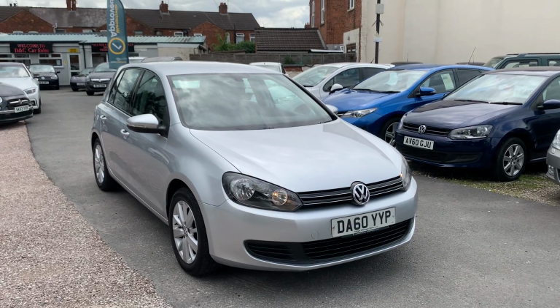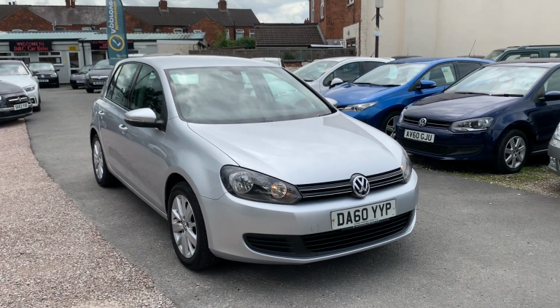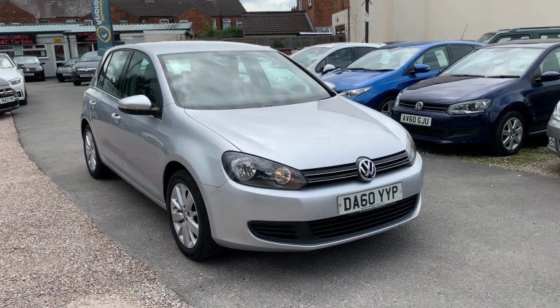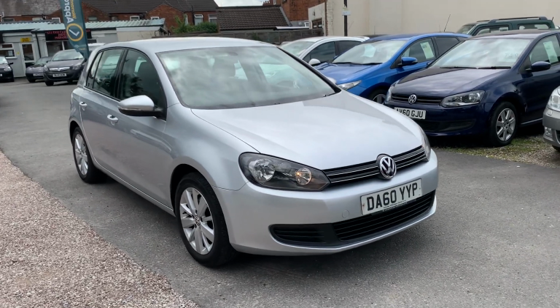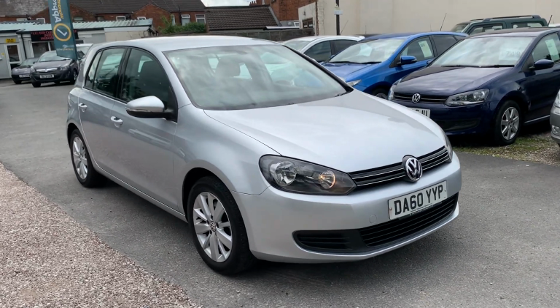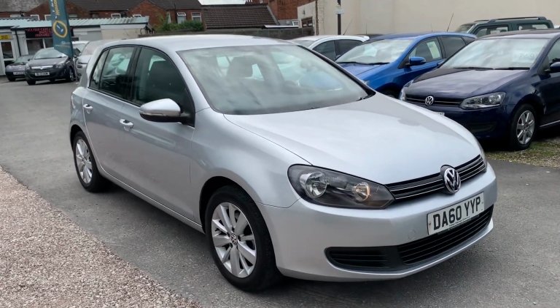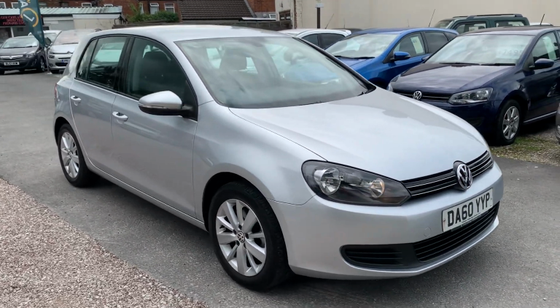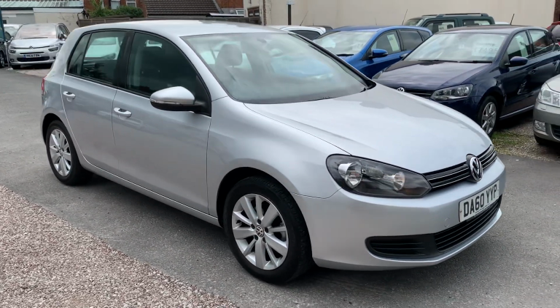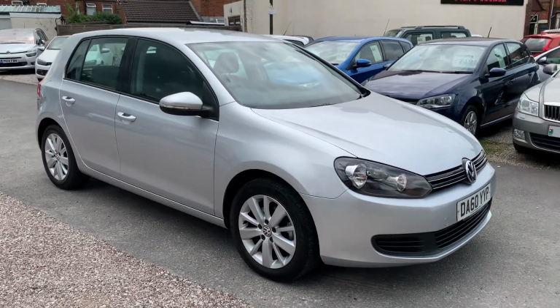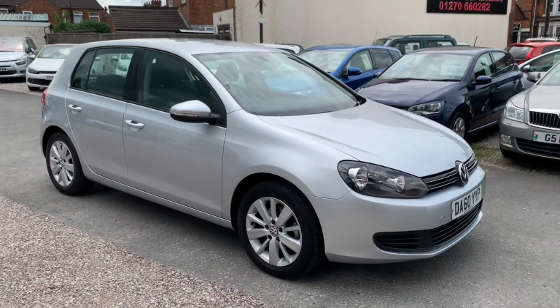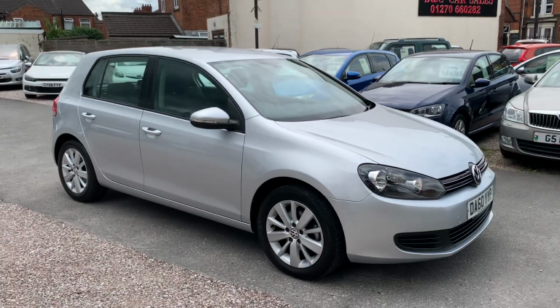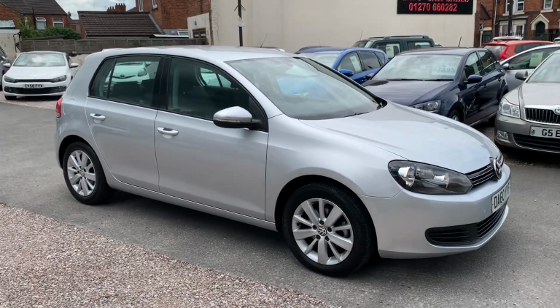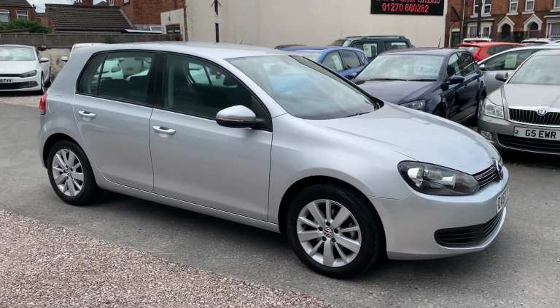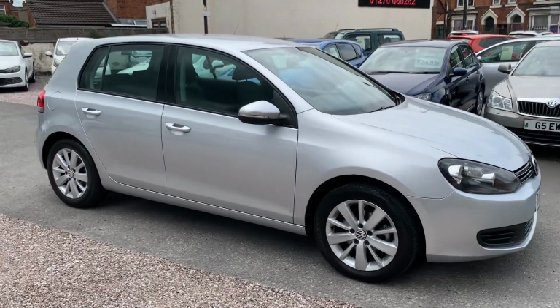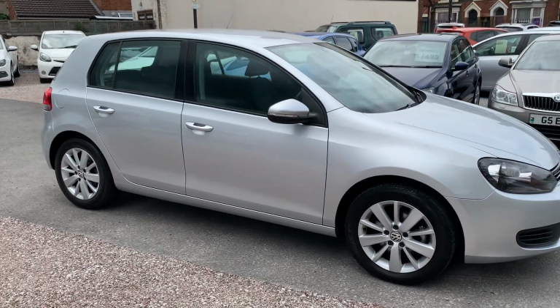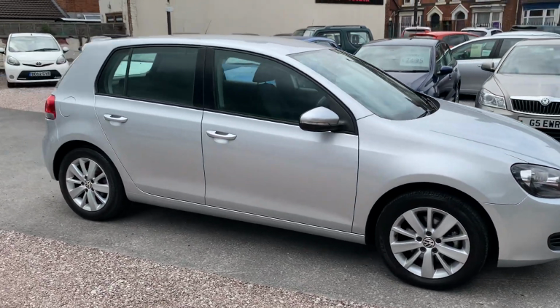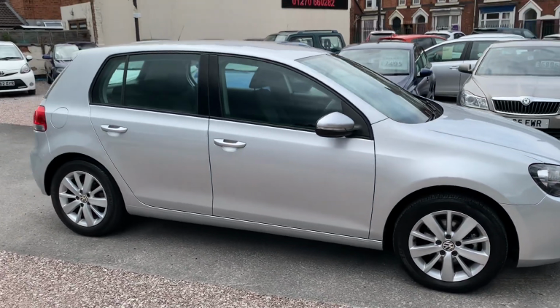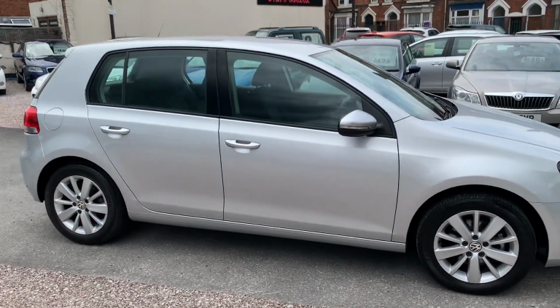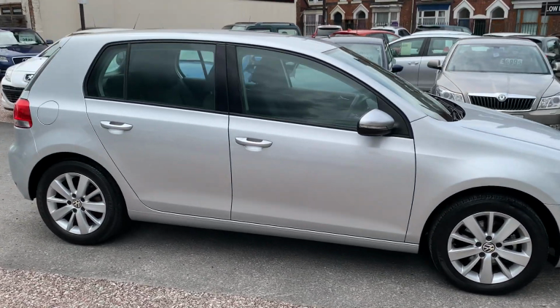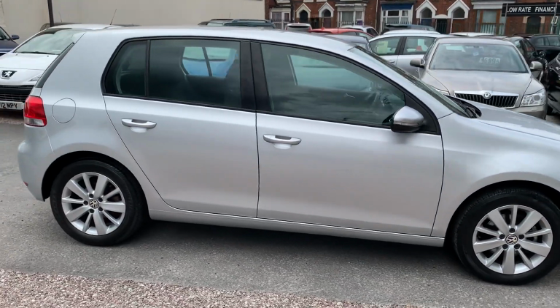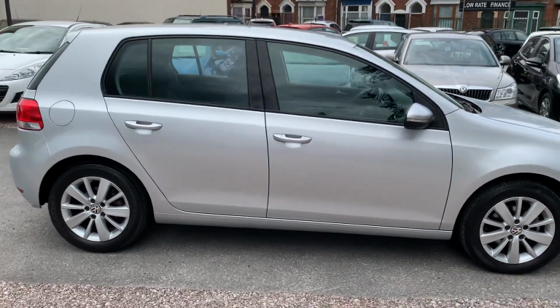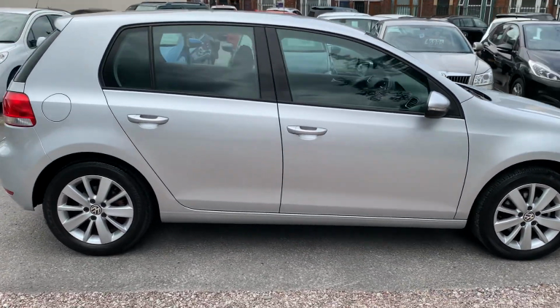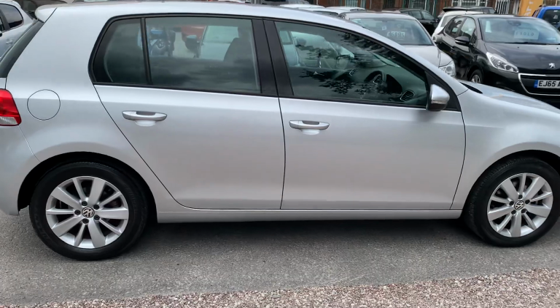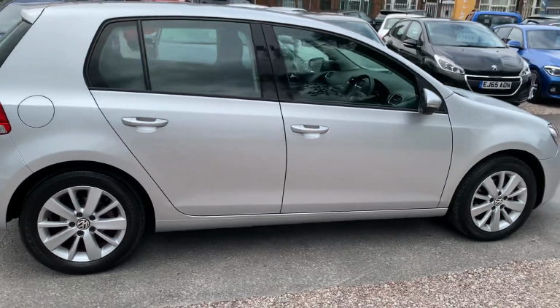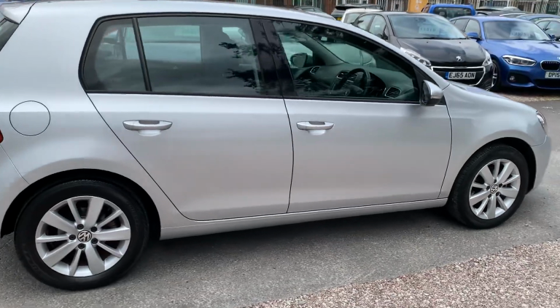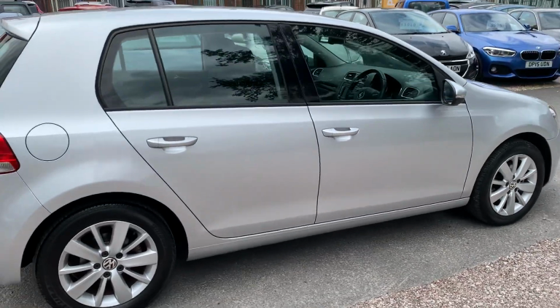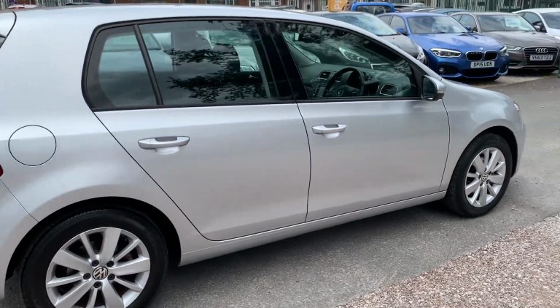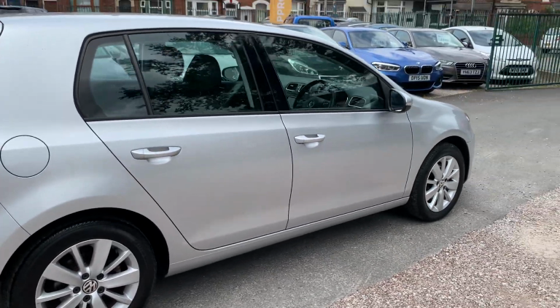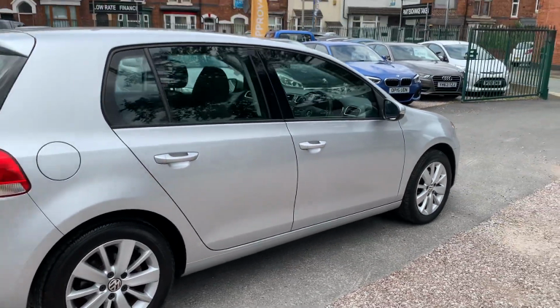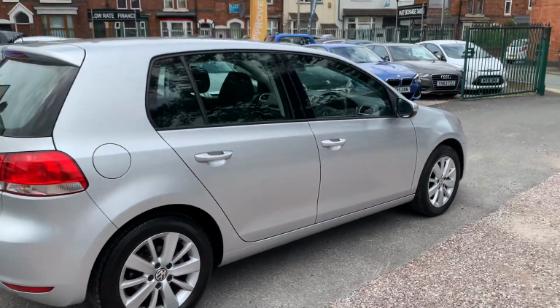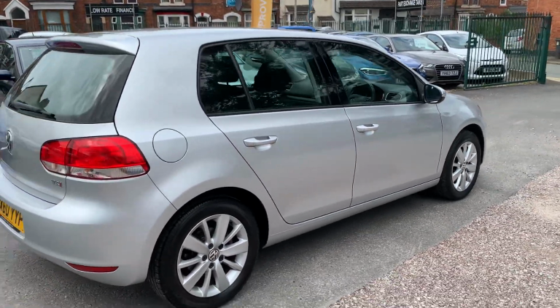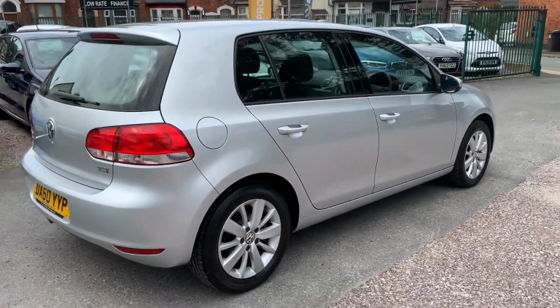Hi, it's Rich at D&C Car Sales in Crewe. I'm just going to do you a quick walk-around video of our VW Golf. I have got the car running, so you can get a bit of a feel for it, and we'll show you around all the bodywork and the interior as well.